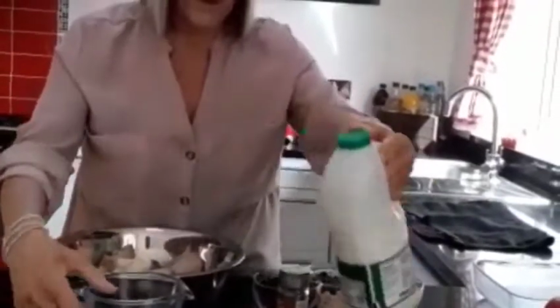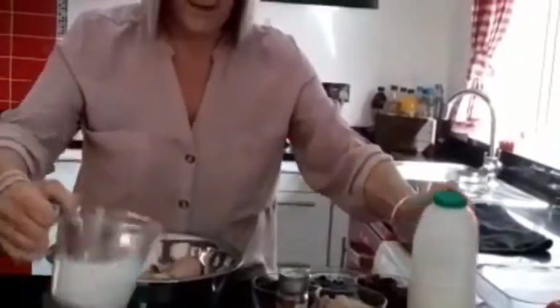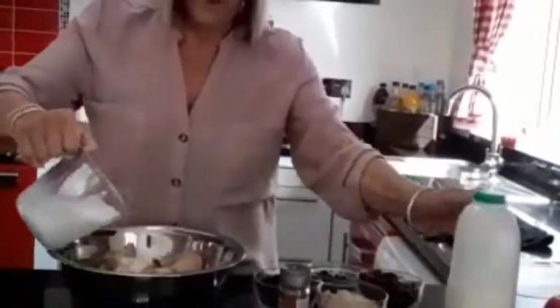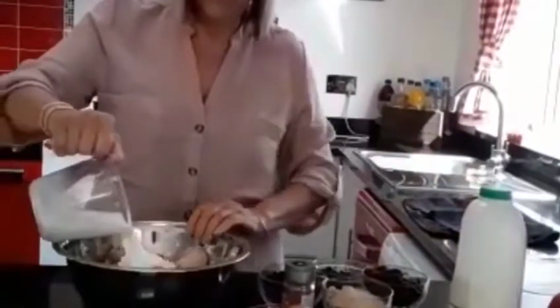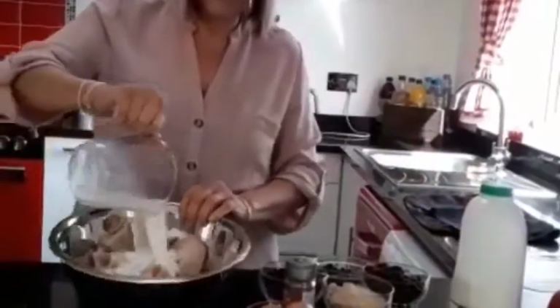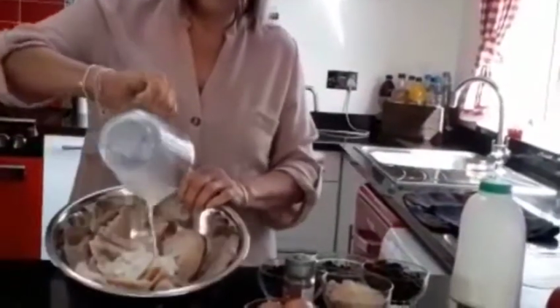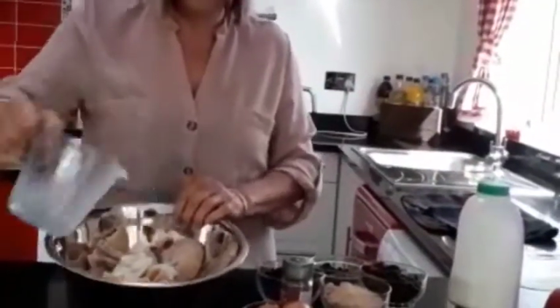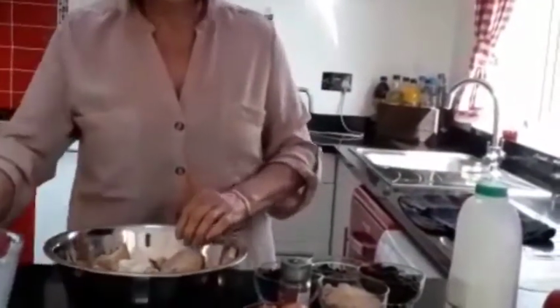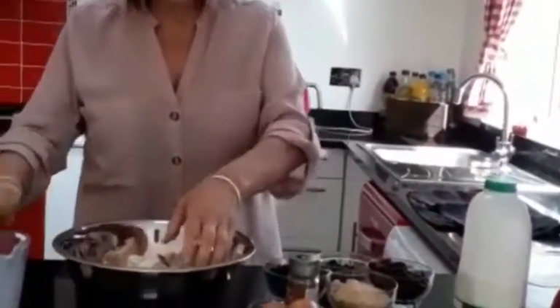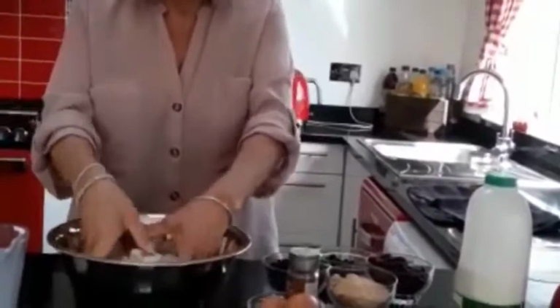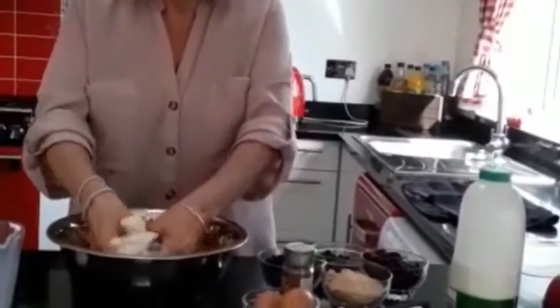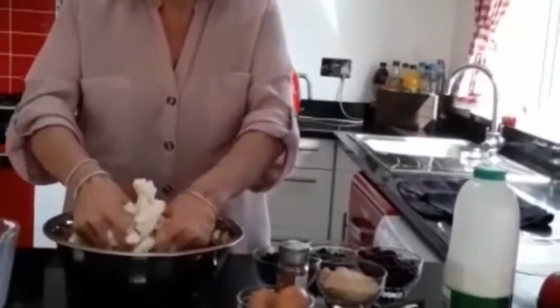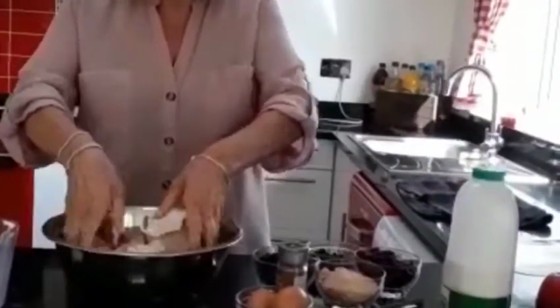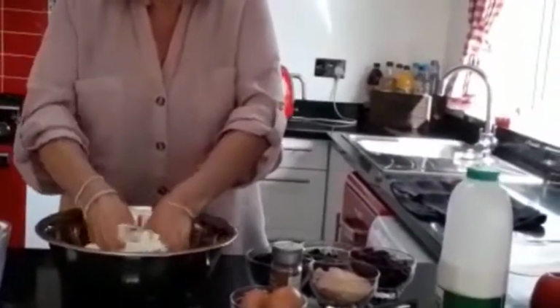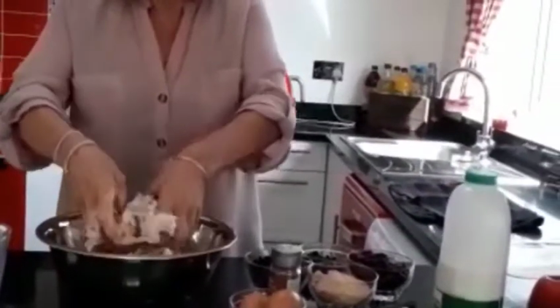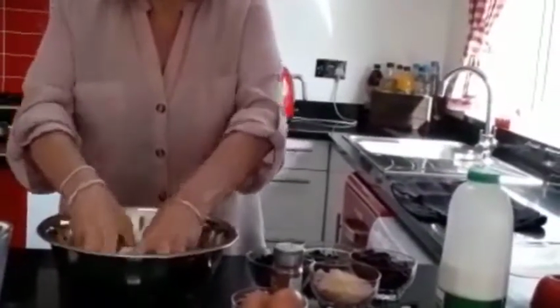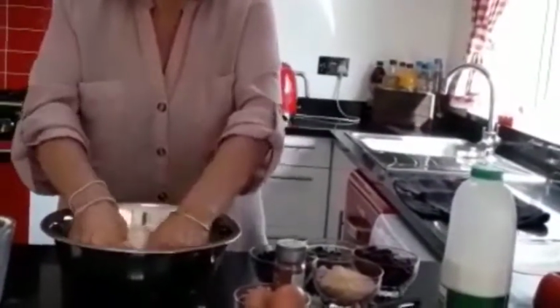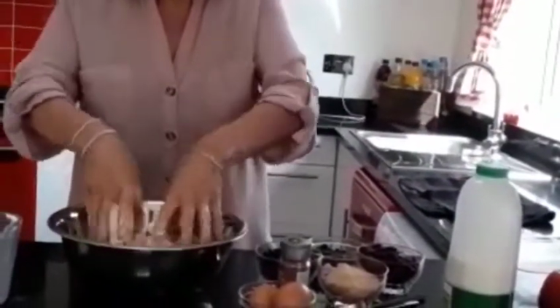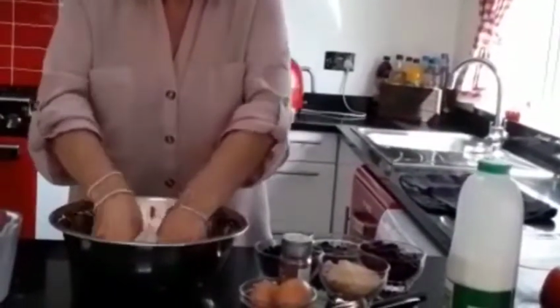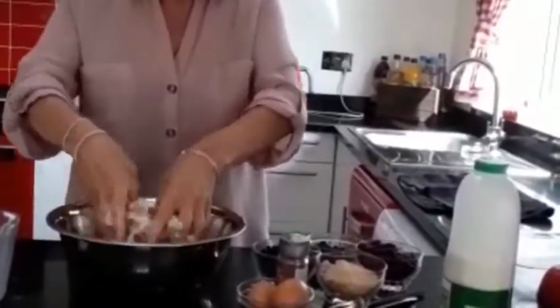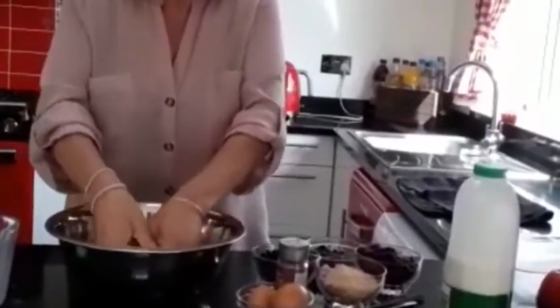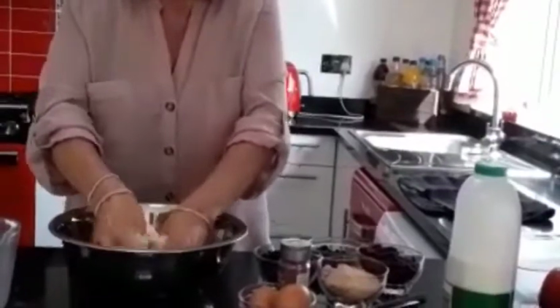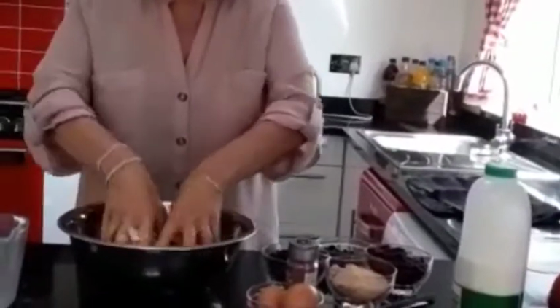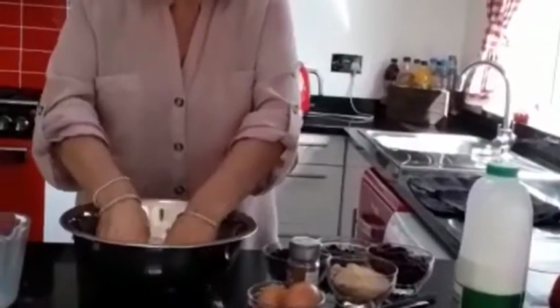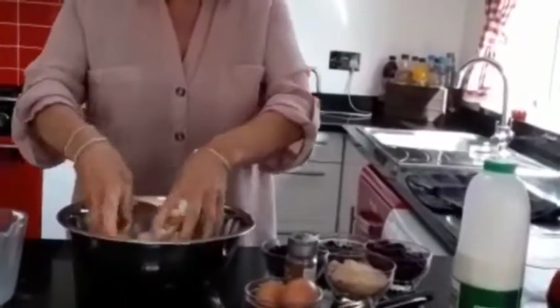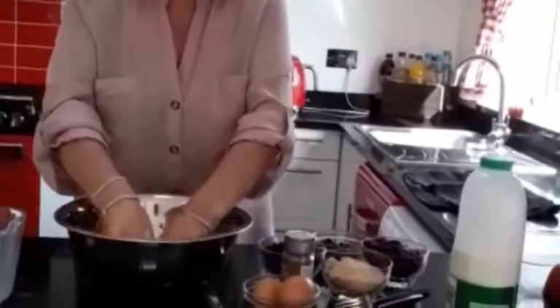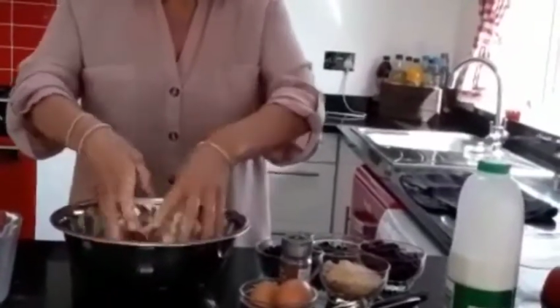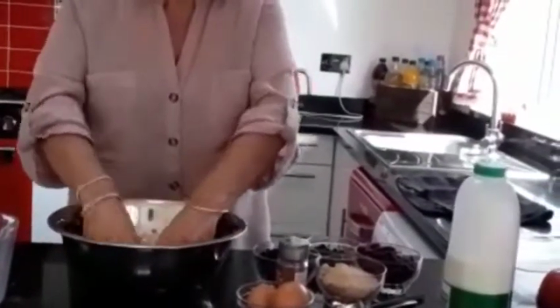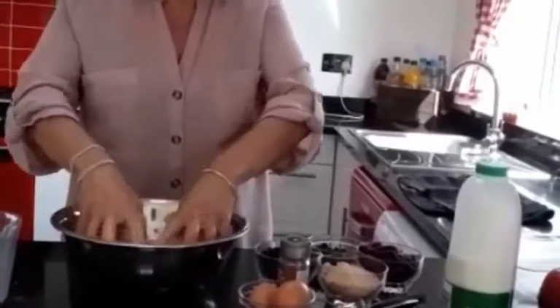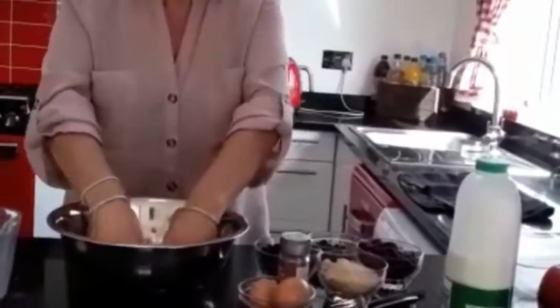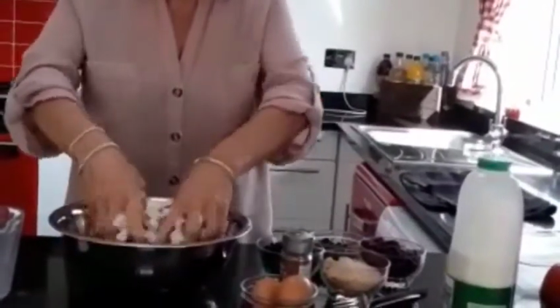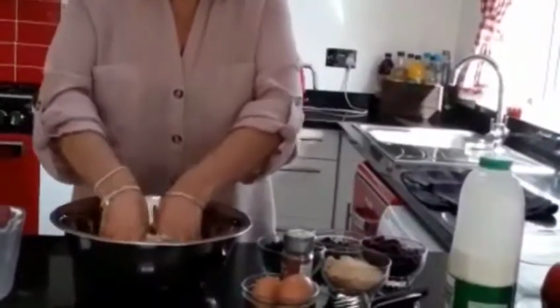Then you can add water and milk. This is the really fun bit — you get to squish it with your fingers. Squish, squish, squish, squish.